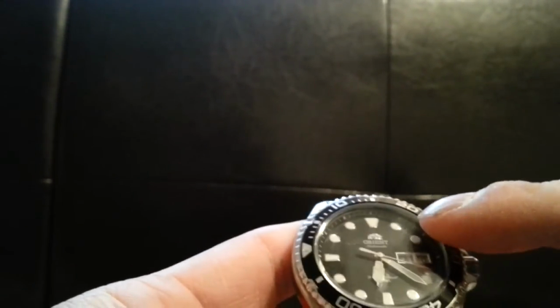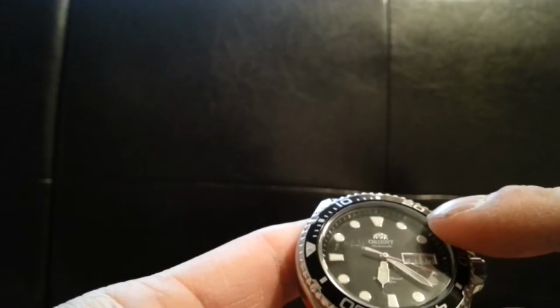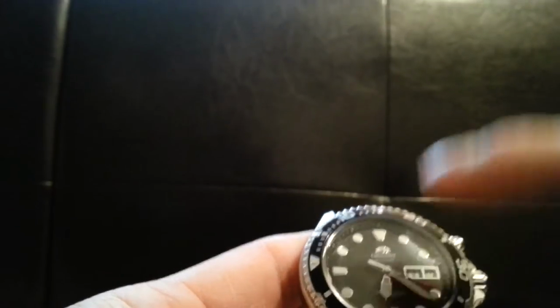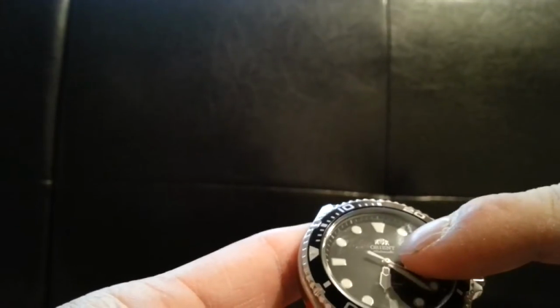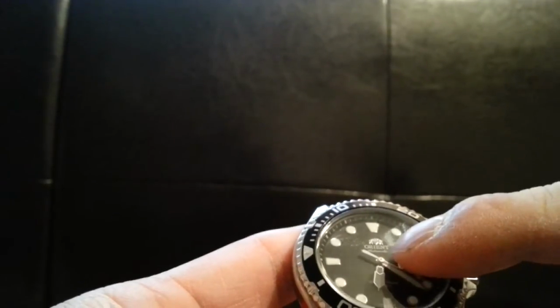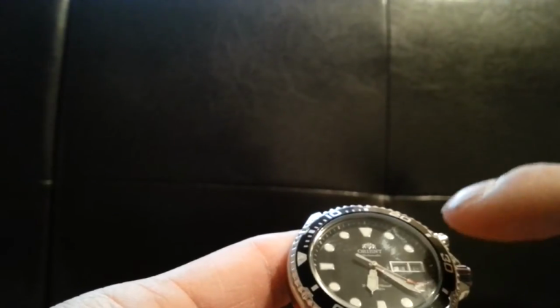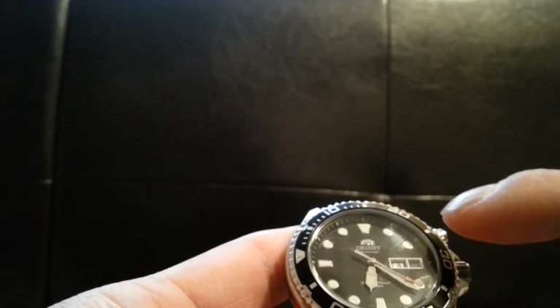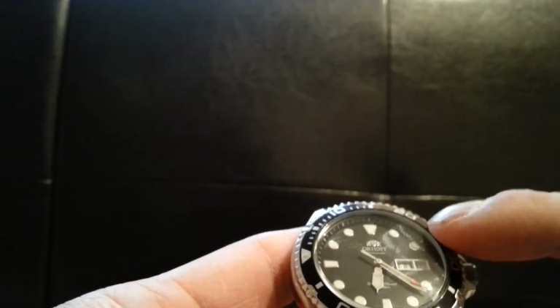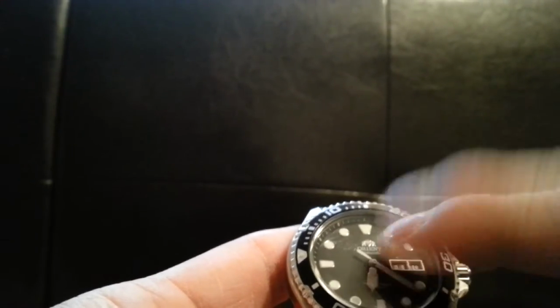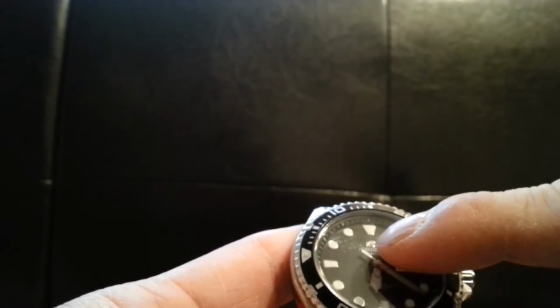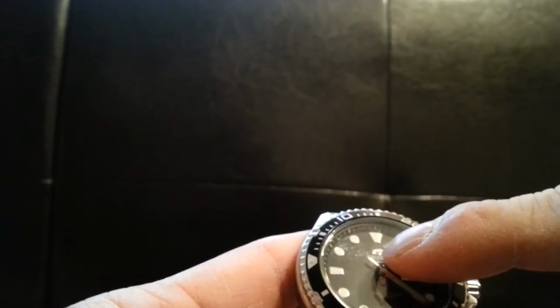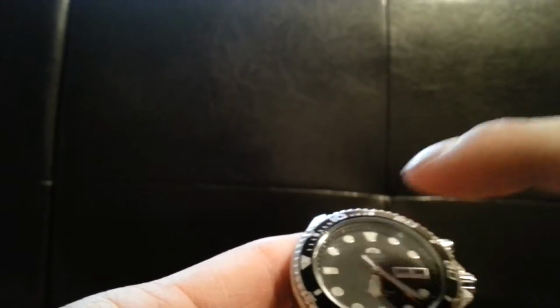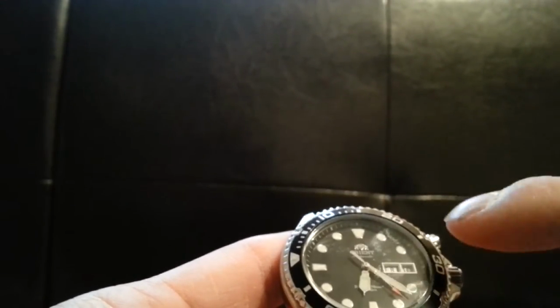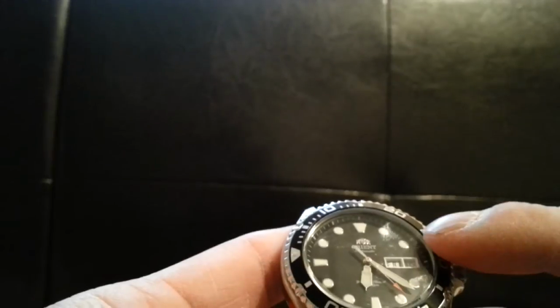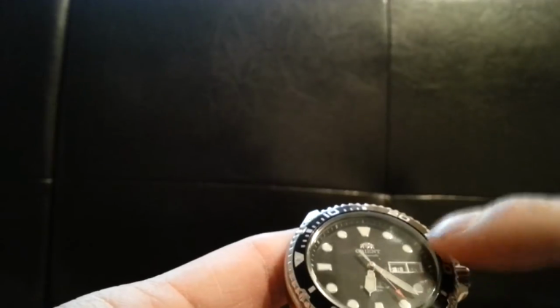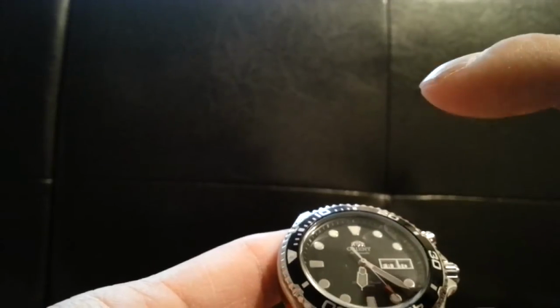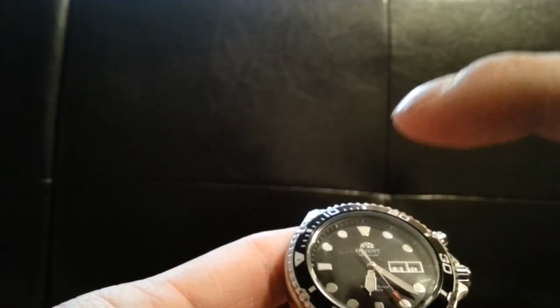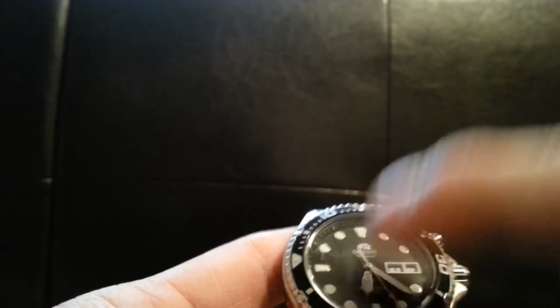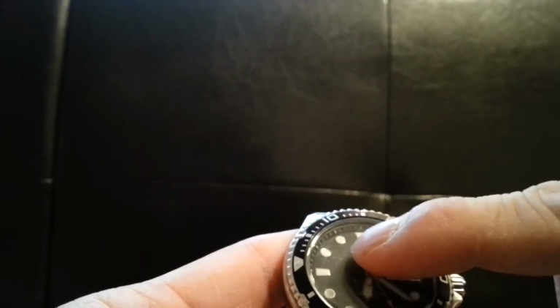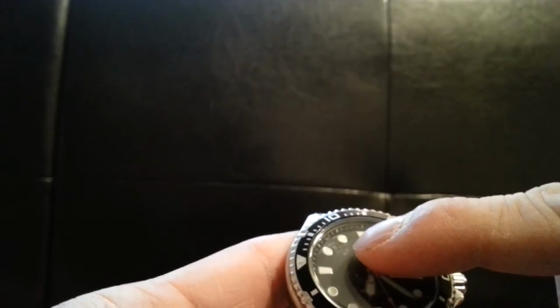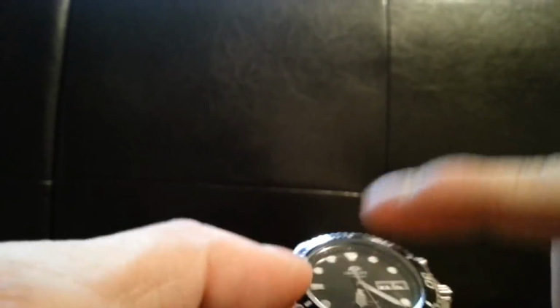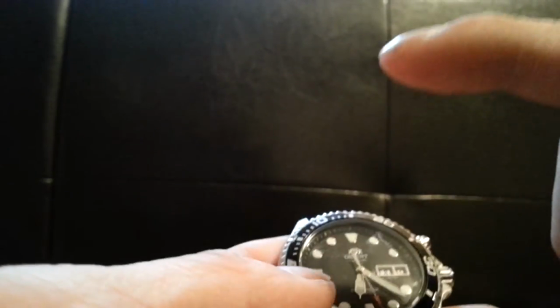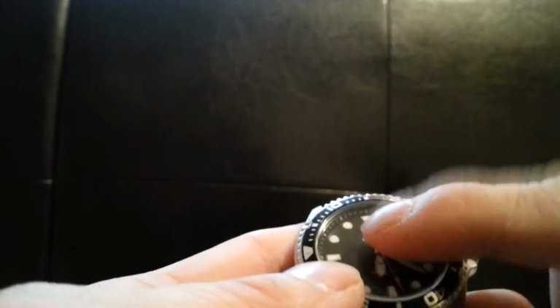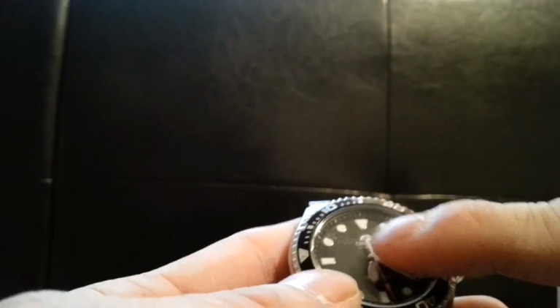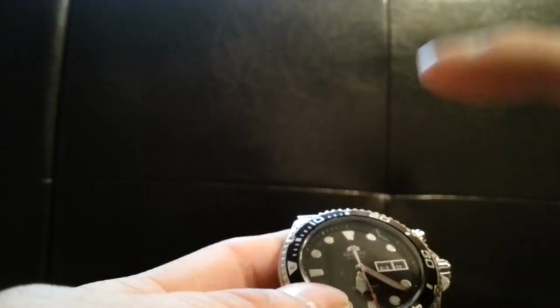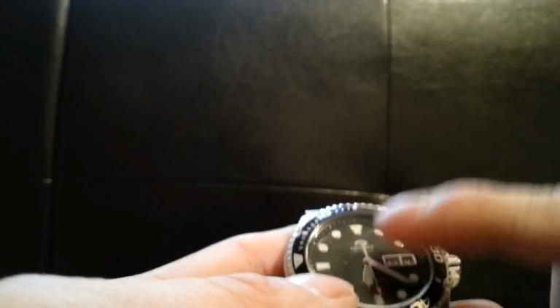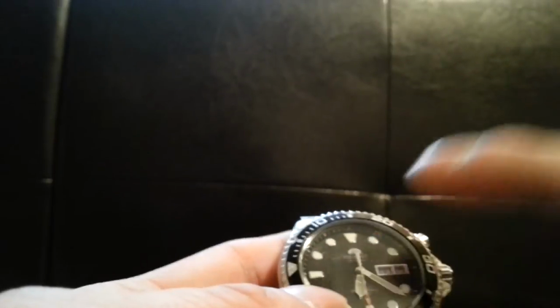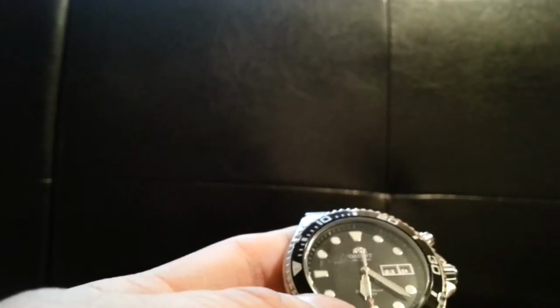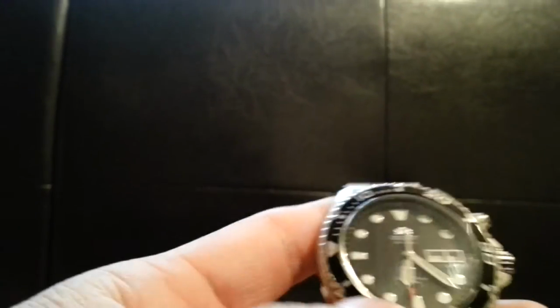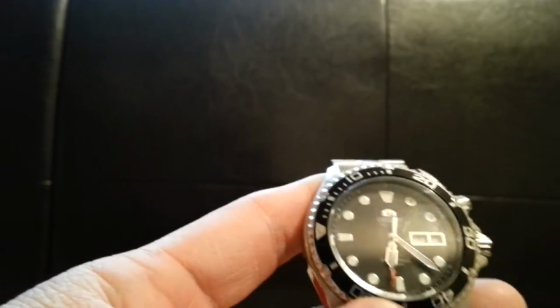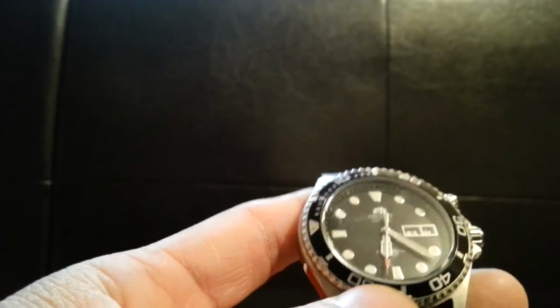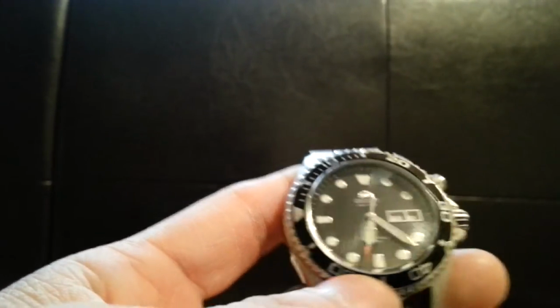The bezel has a 15-minute timer and comes in multiple color options. I chose black on black, but it also comes in blue on blue, sundial, and black on yellow. I just like this one for a more casual look since it goes with more outfits.